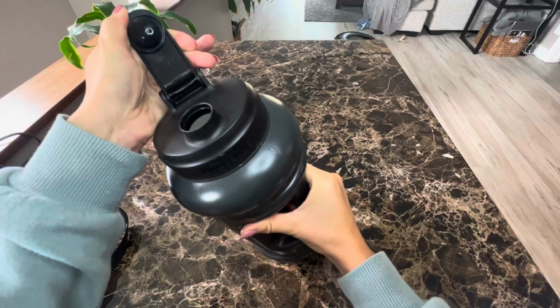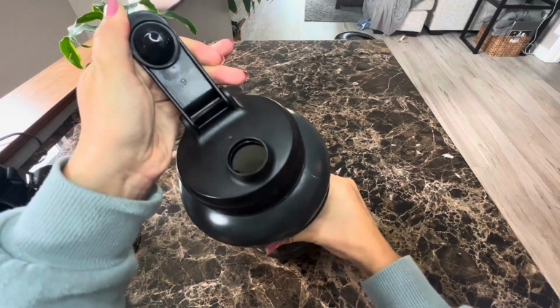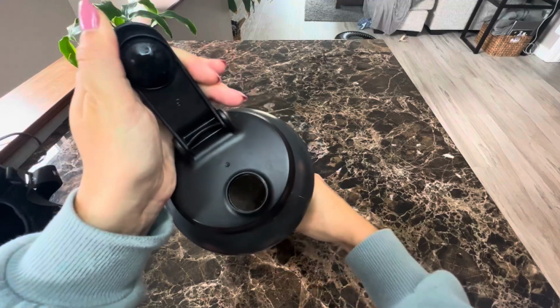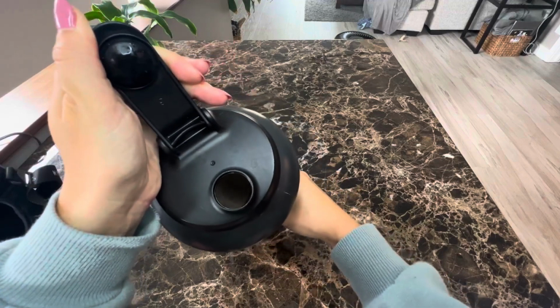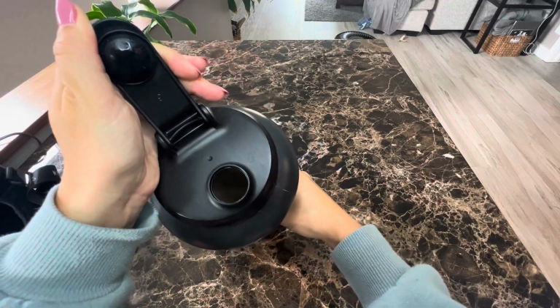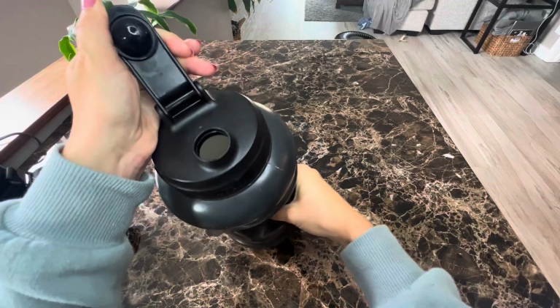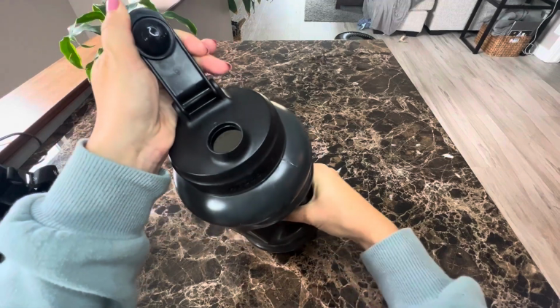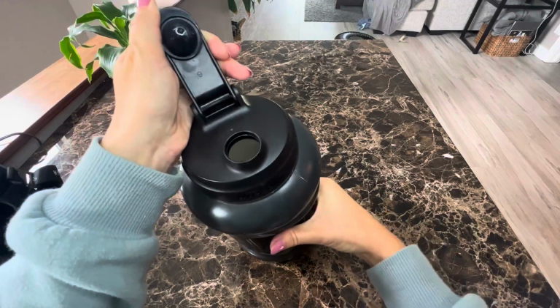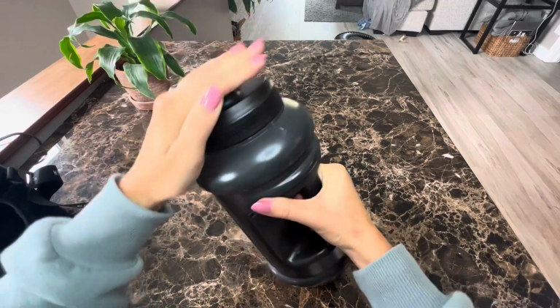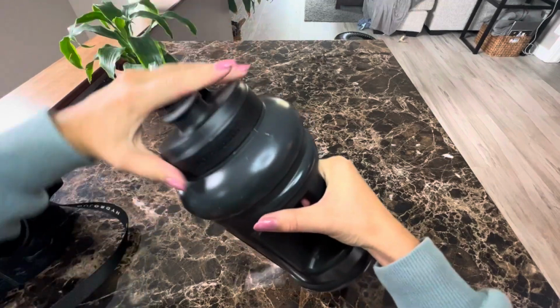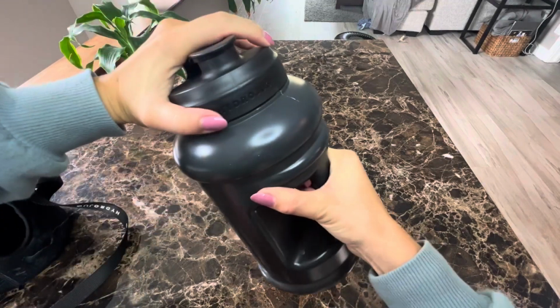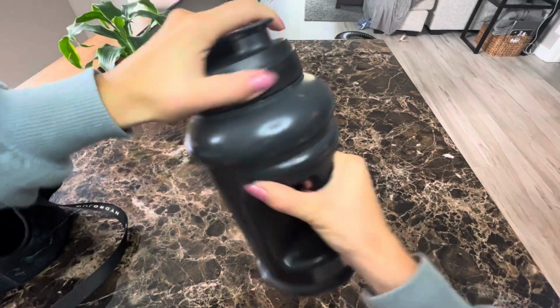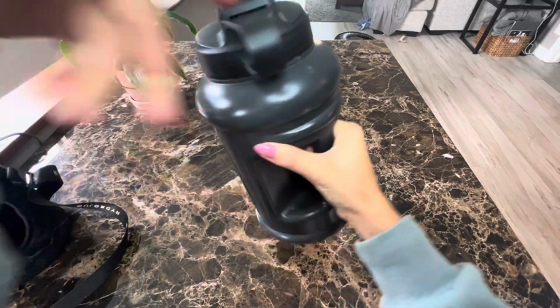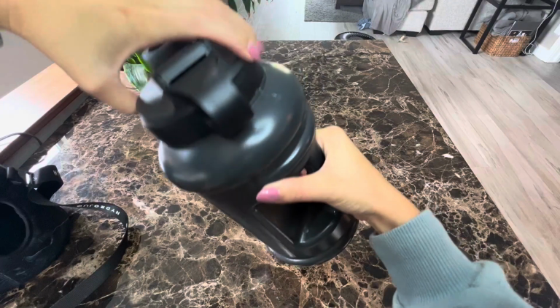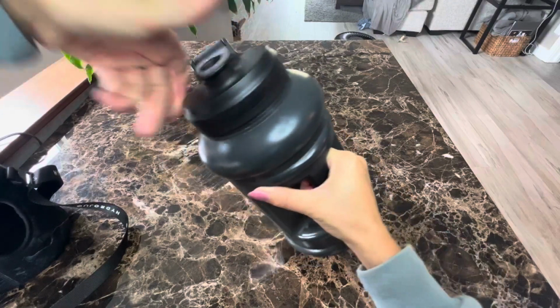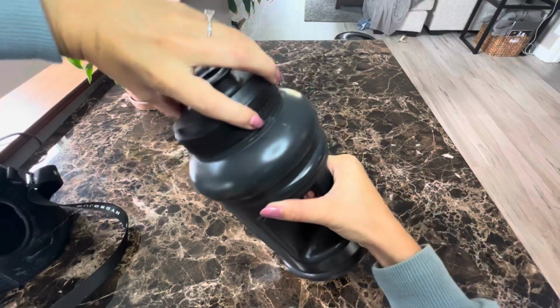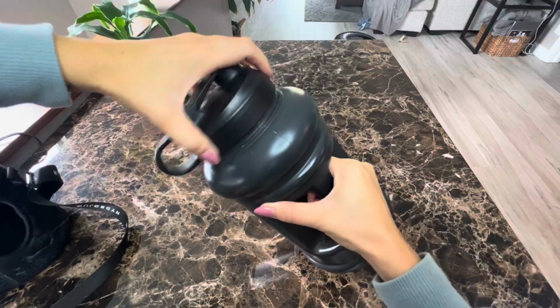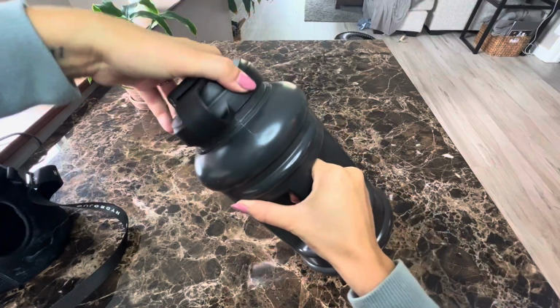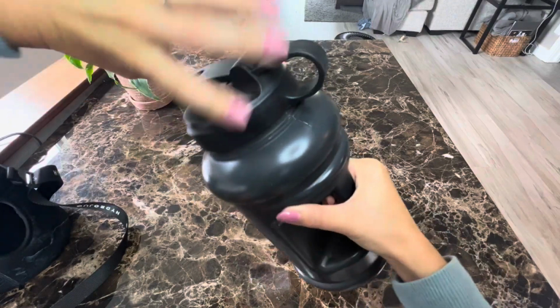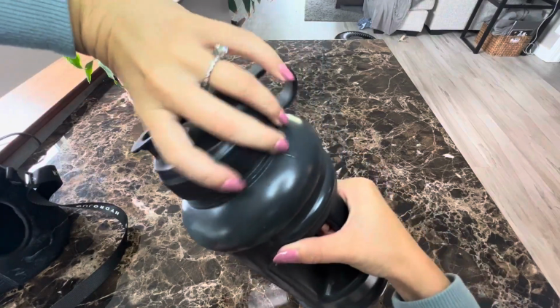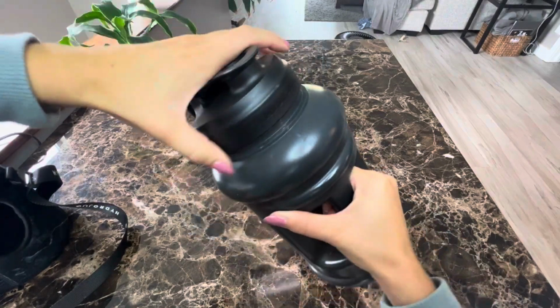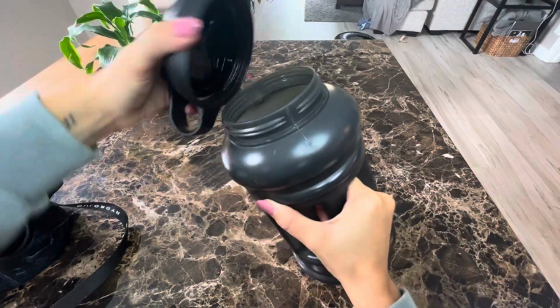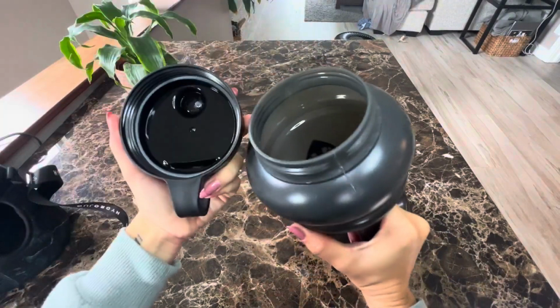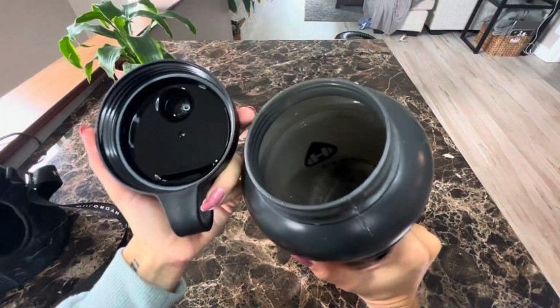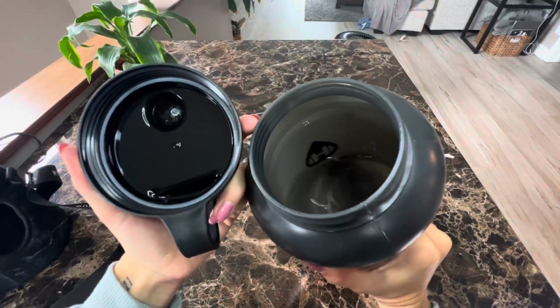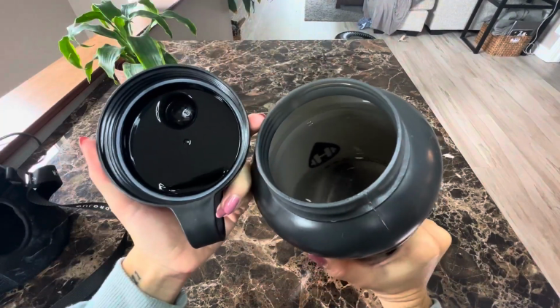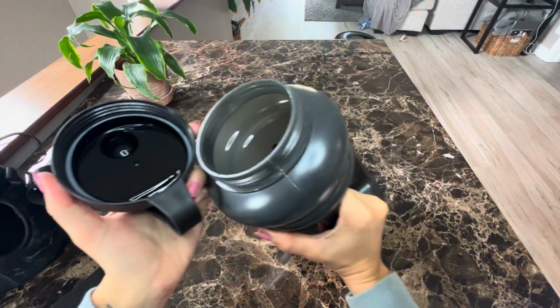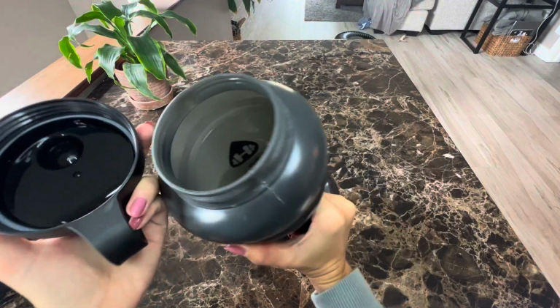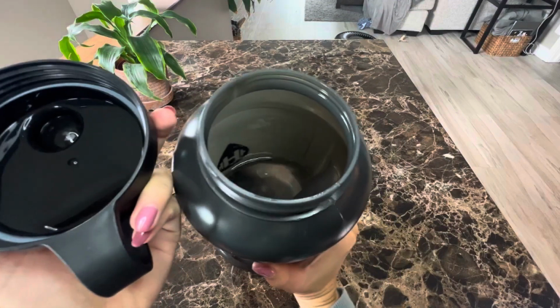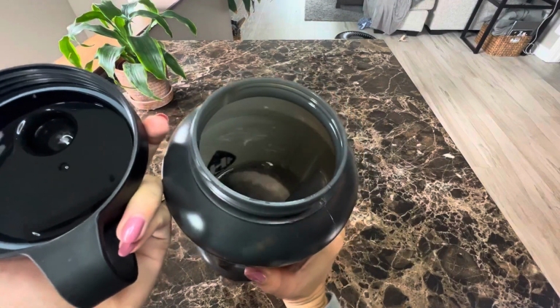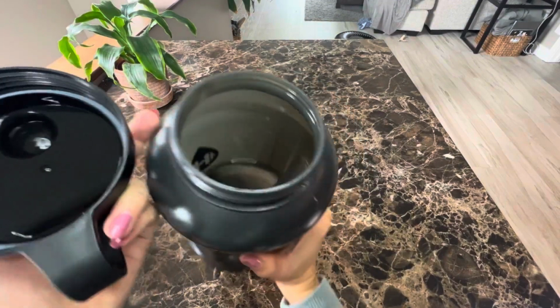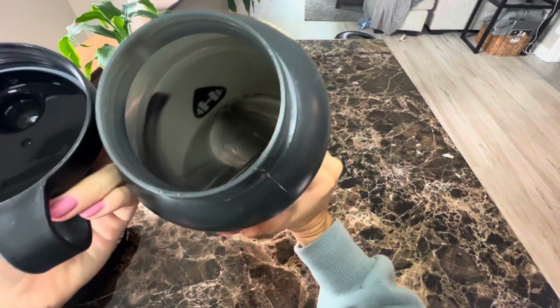You can hear it snap off like that, and you can open it up here. But yeah, if you're trying to drink more water, I do recommend a HydroDog. They're pretty cool.